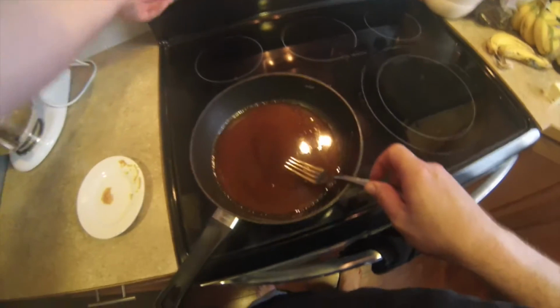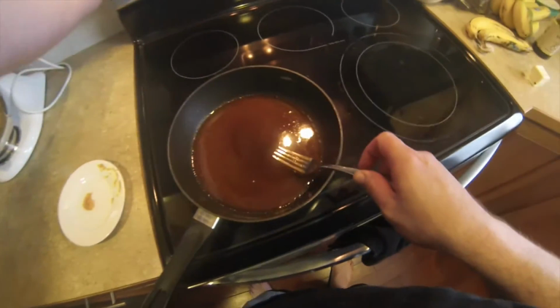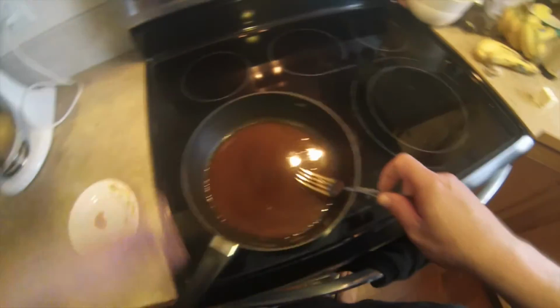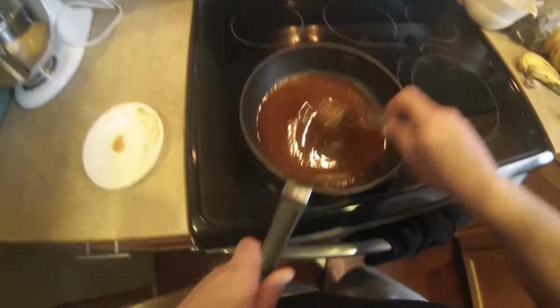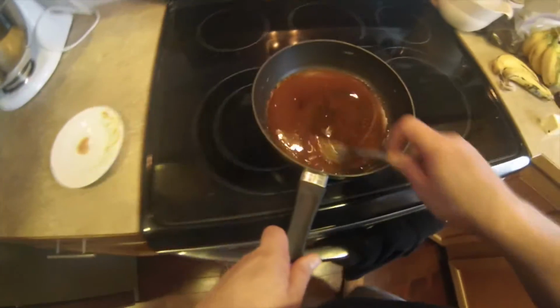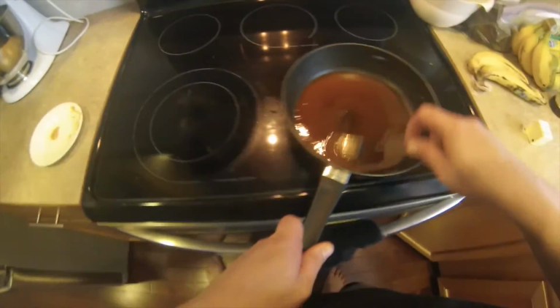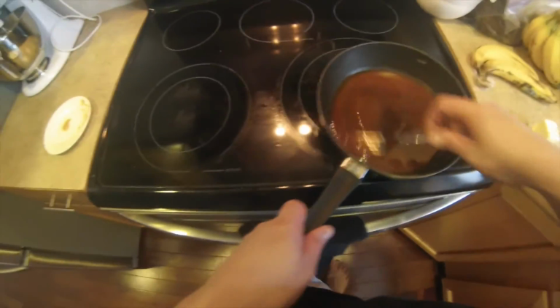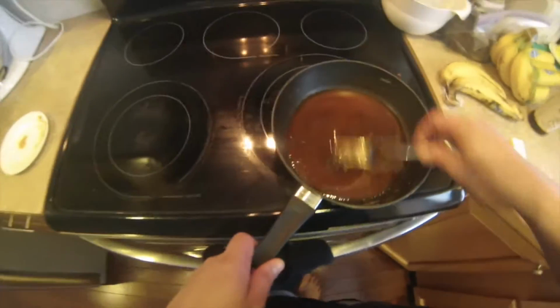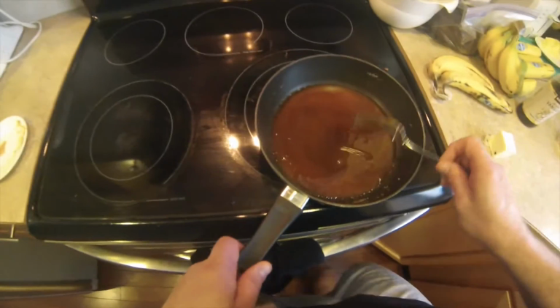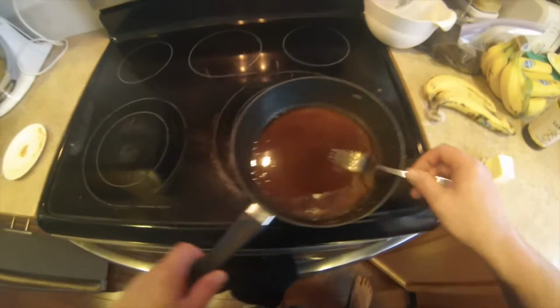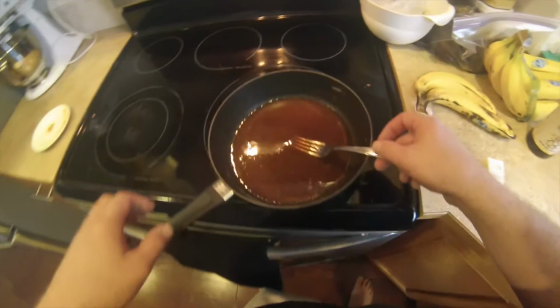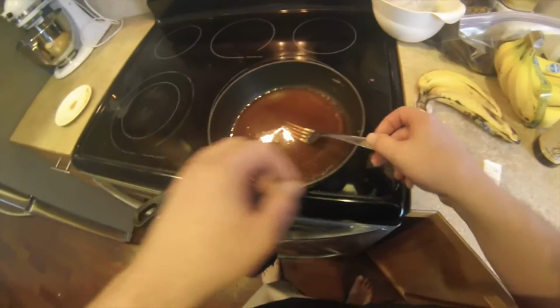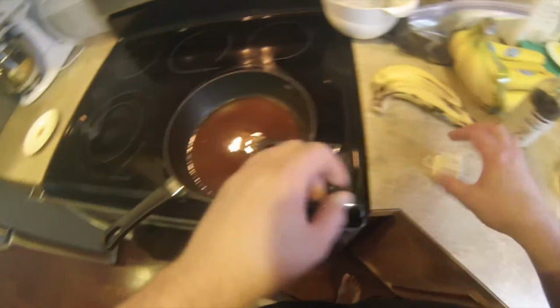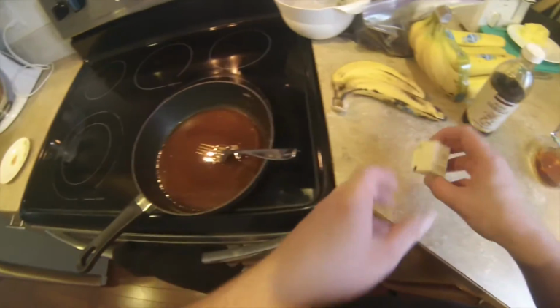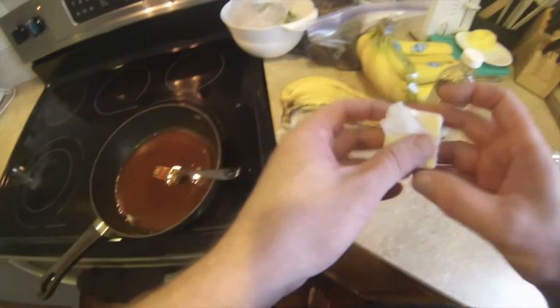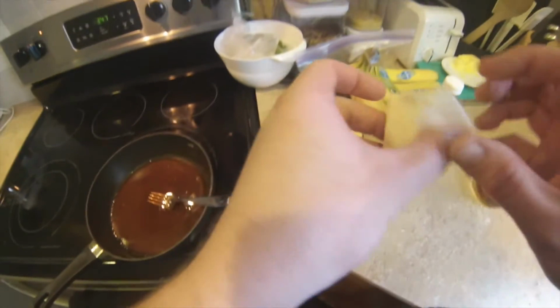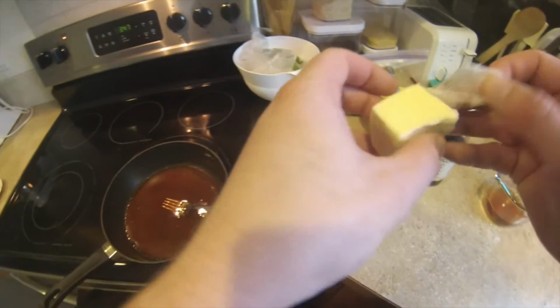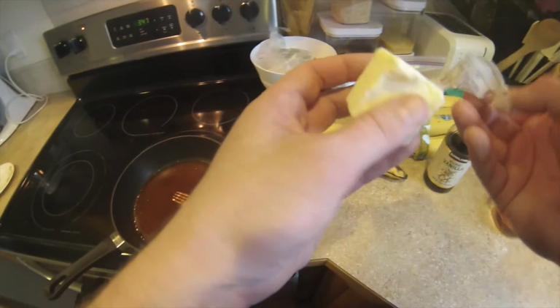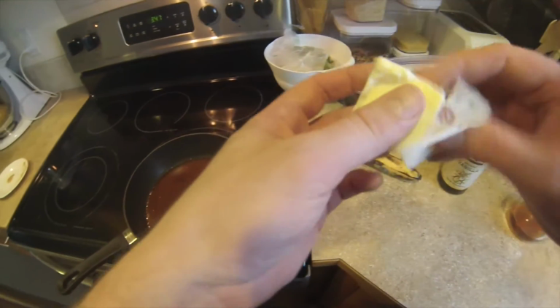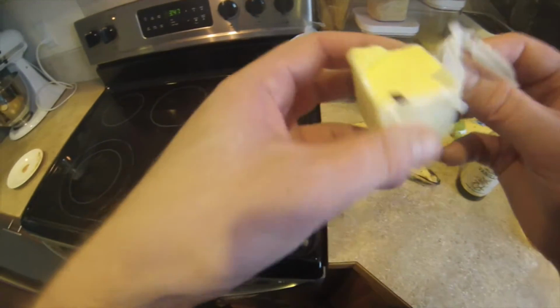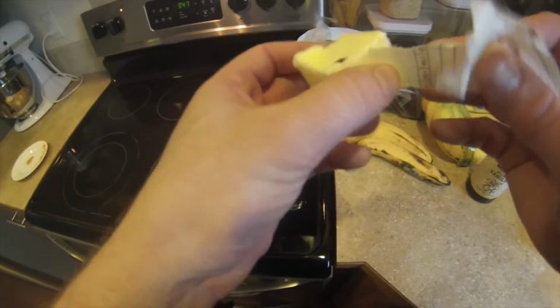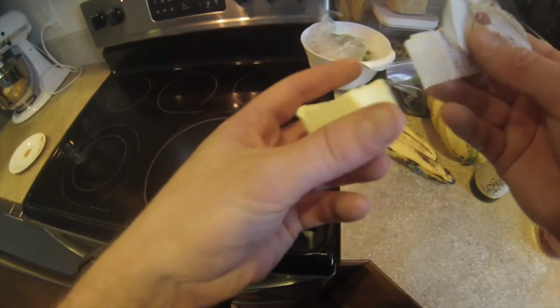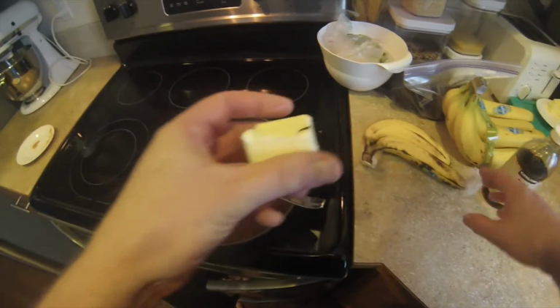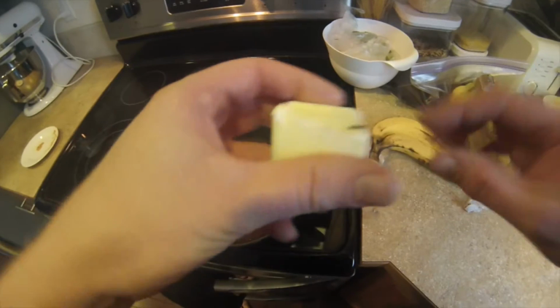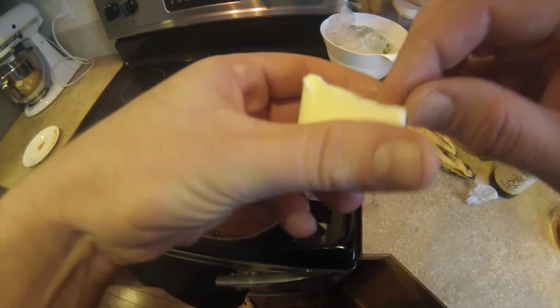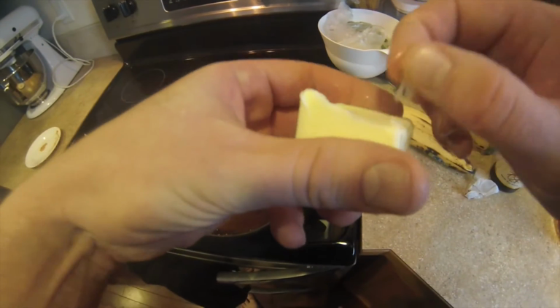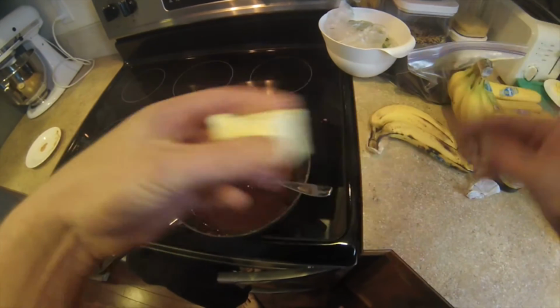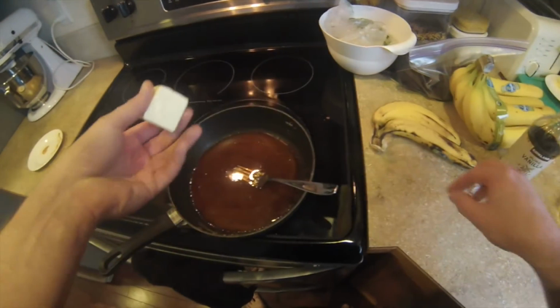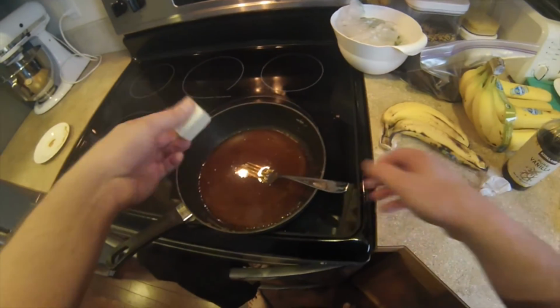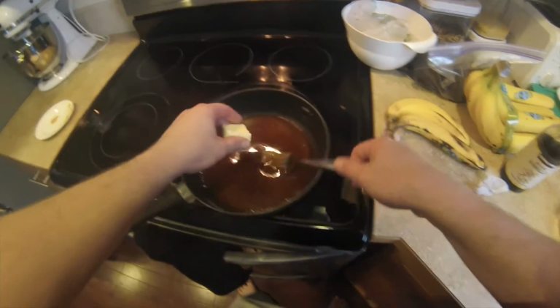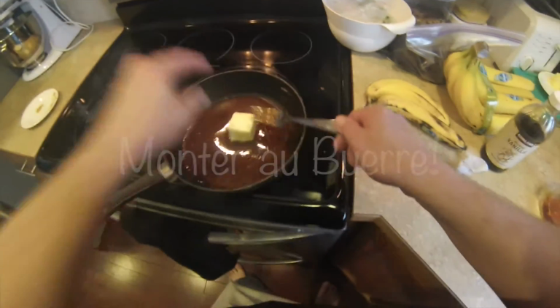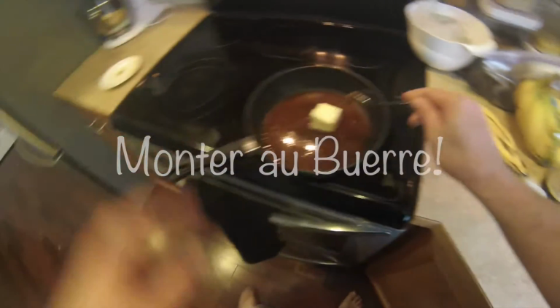Just wait until you have a good even consistency and you get a deep caramel color. Because this is caramel sauce, so it should be caramel colored.